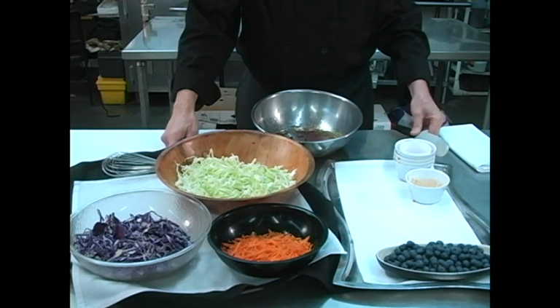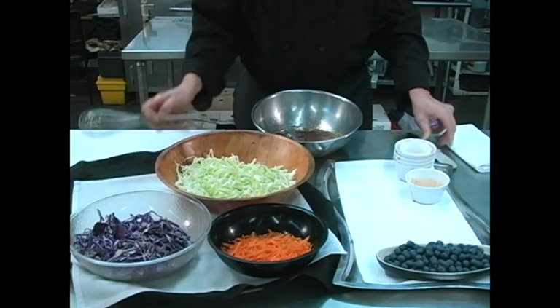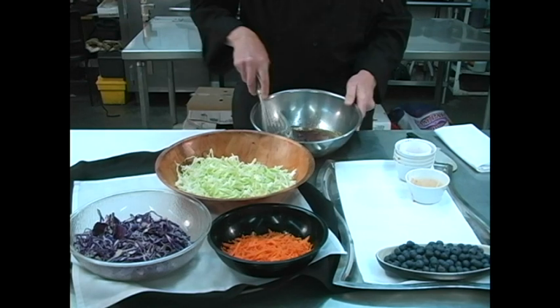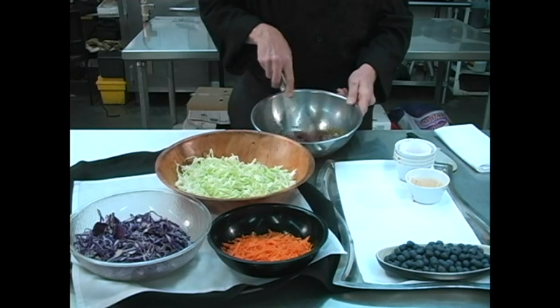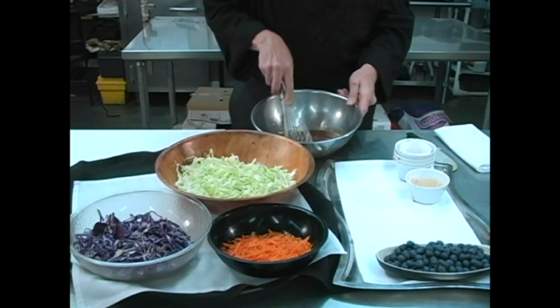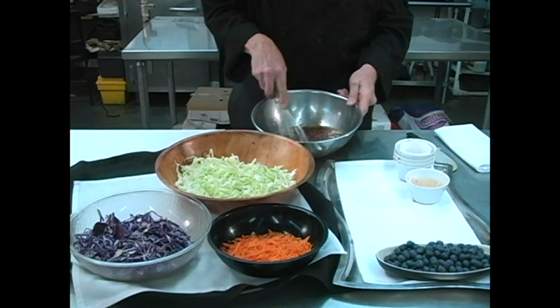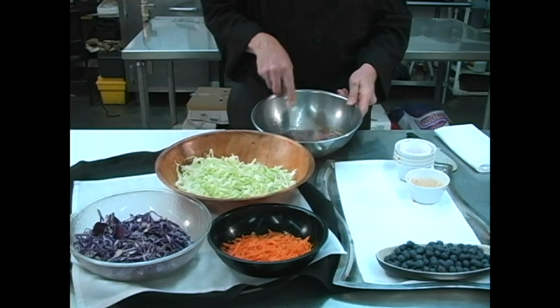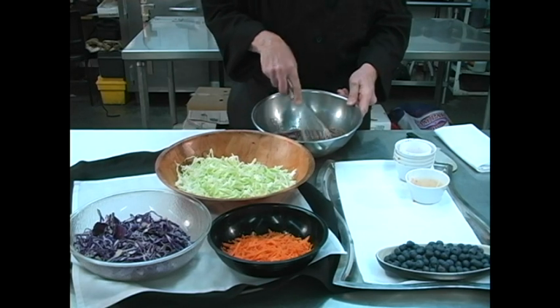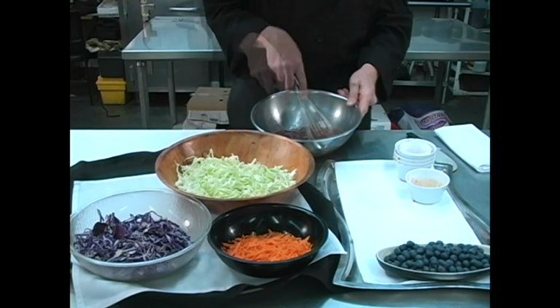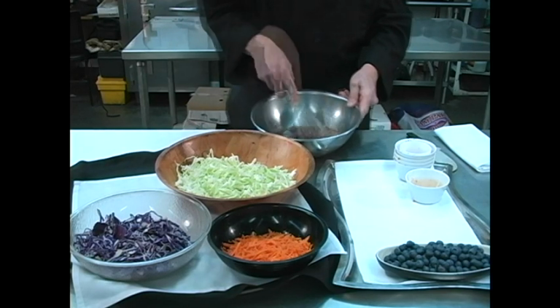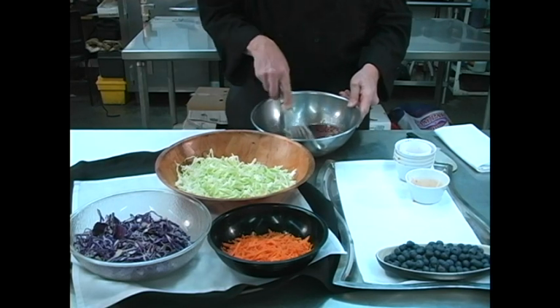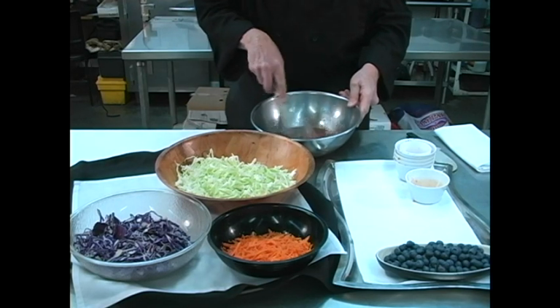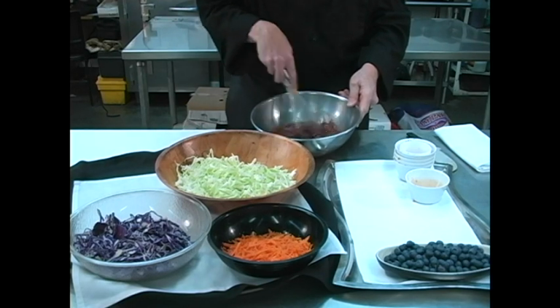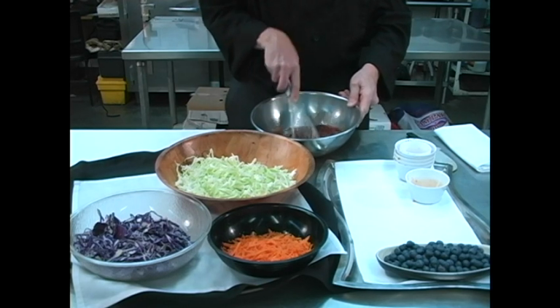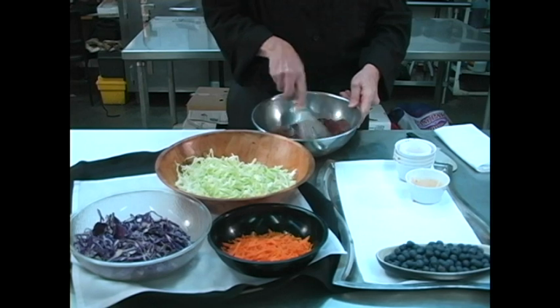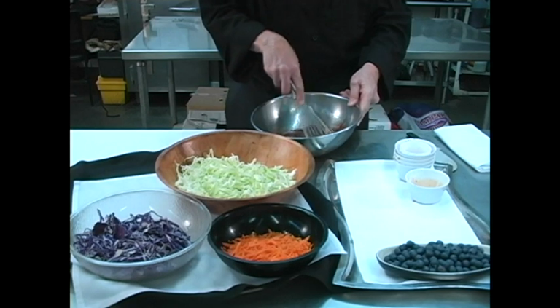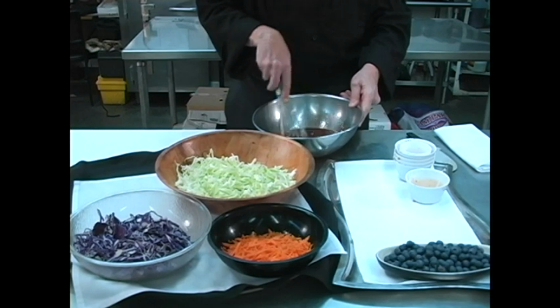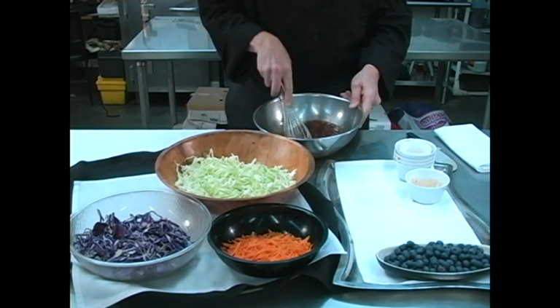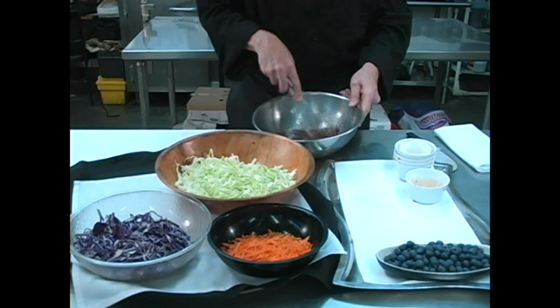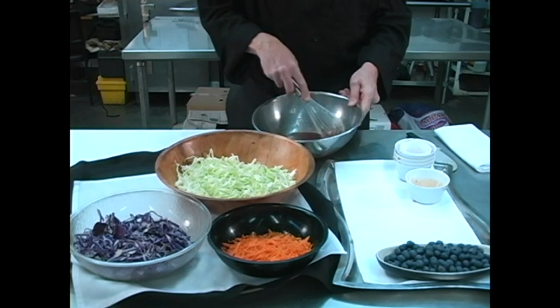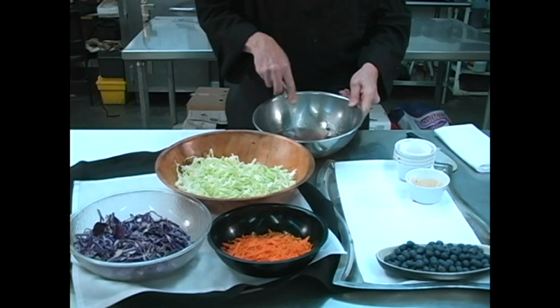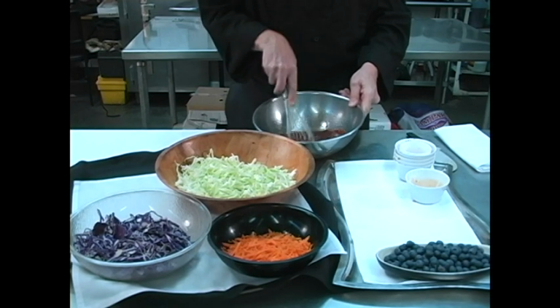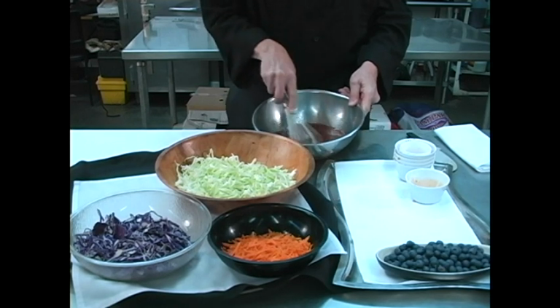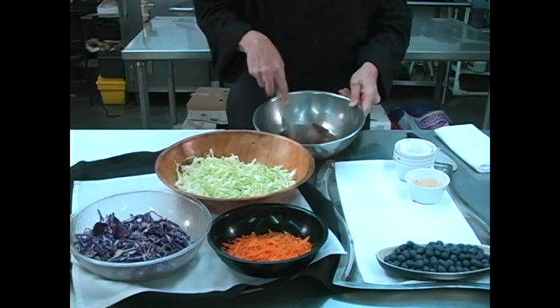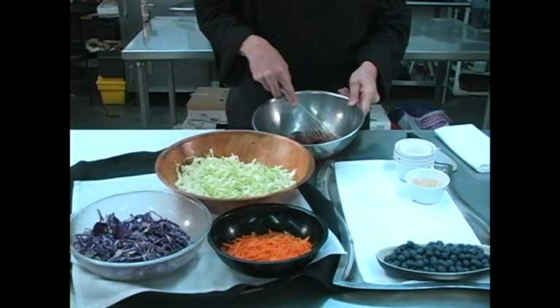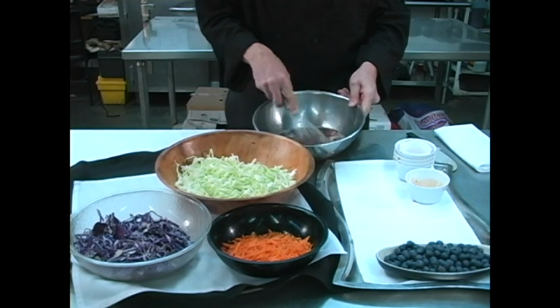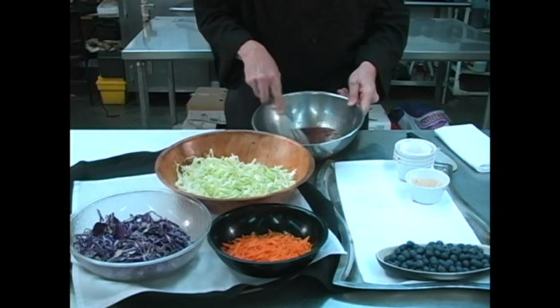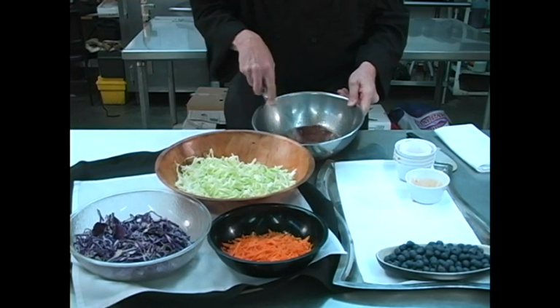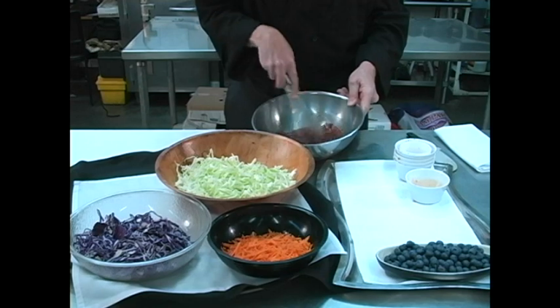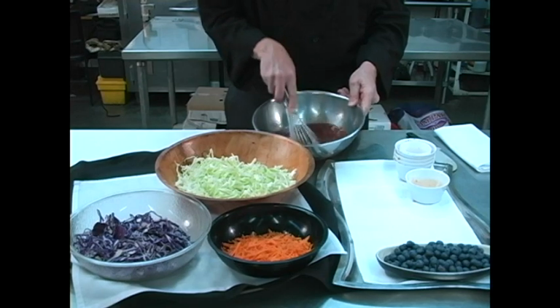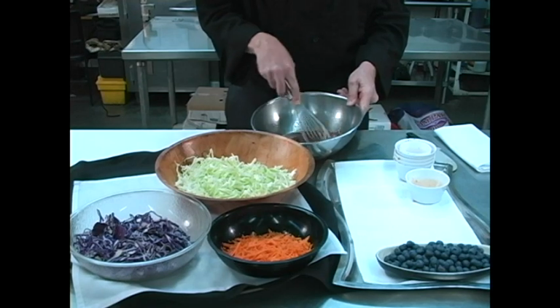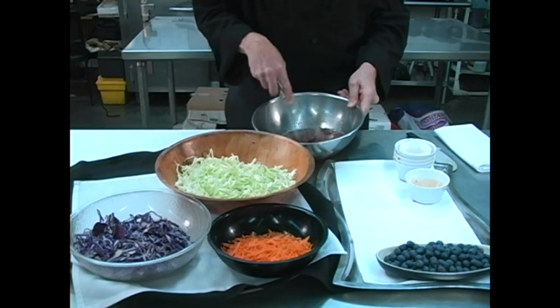And Thai sweet chili sauce. Then we just blend that all together until it's completely incorporated. And there we have the dressing for our blueberry slaw.